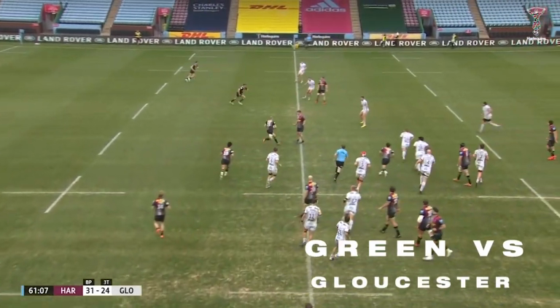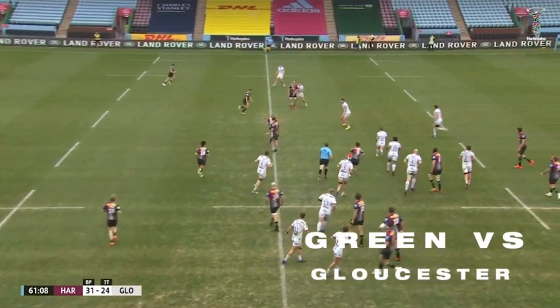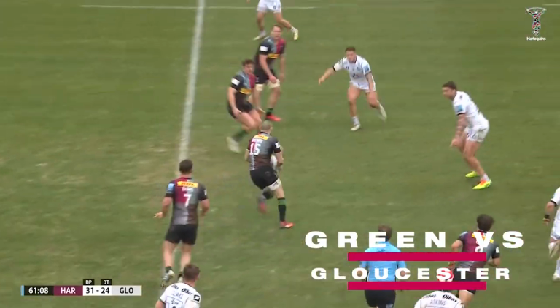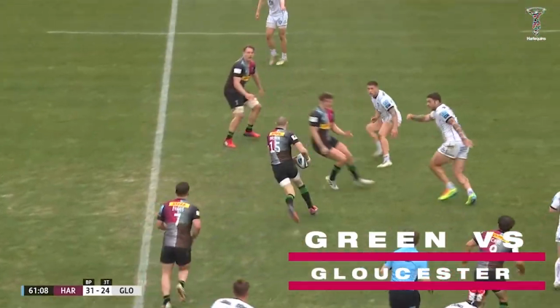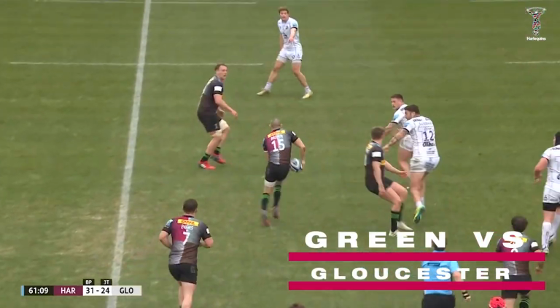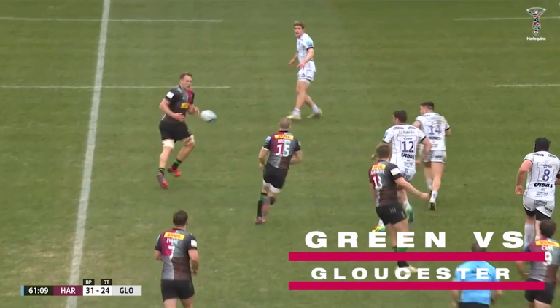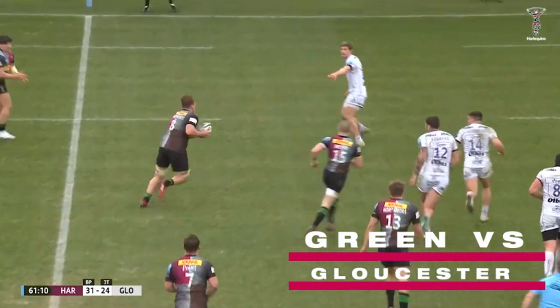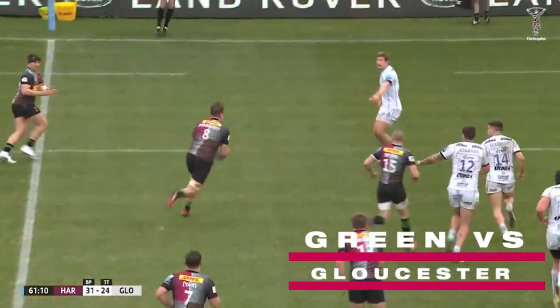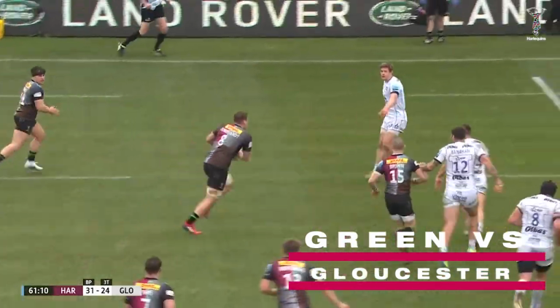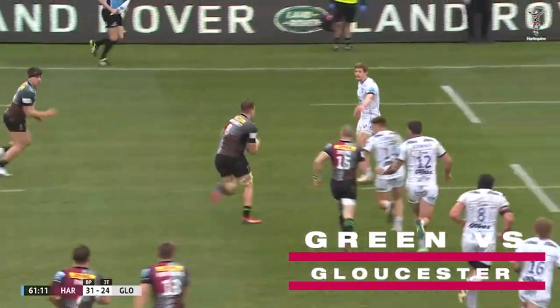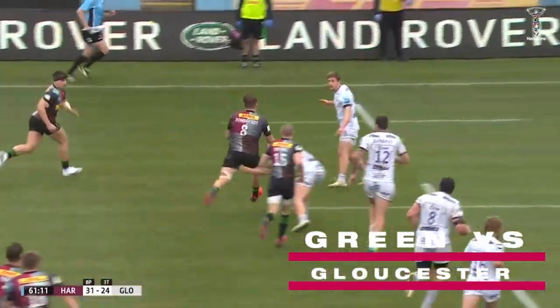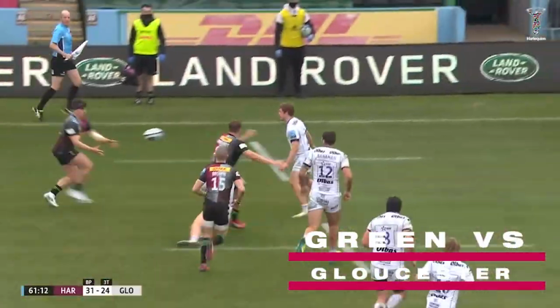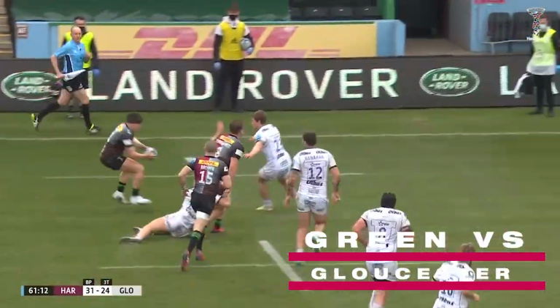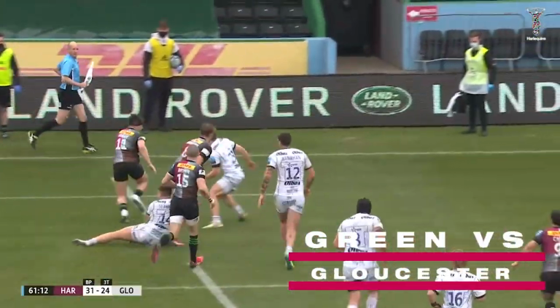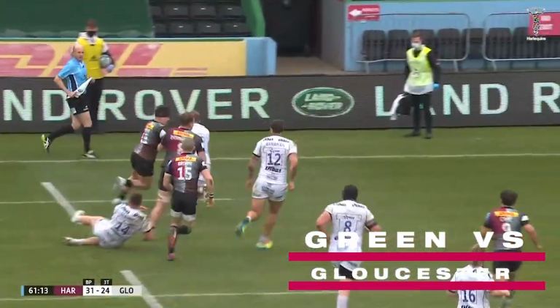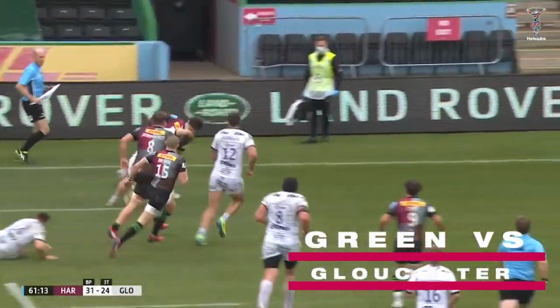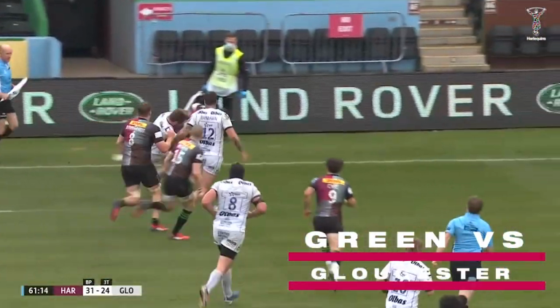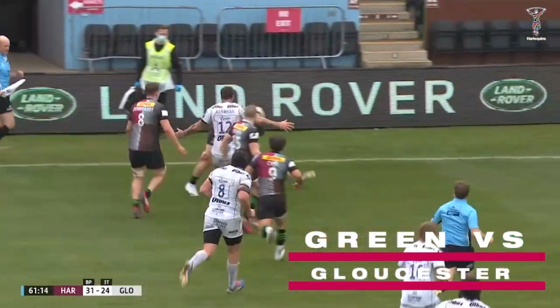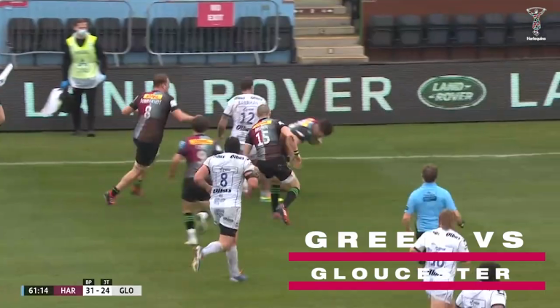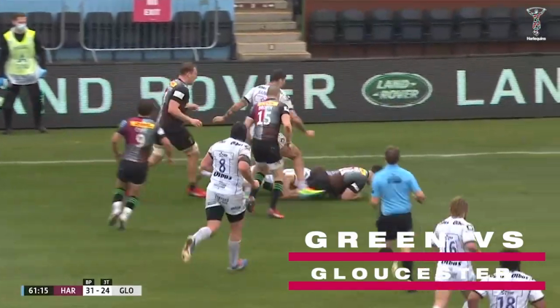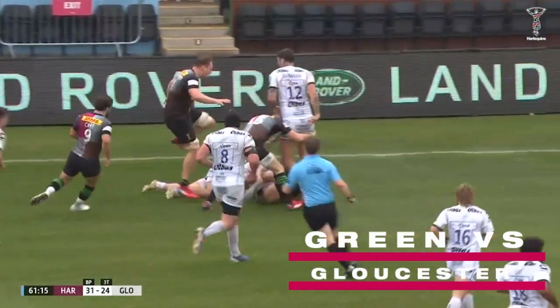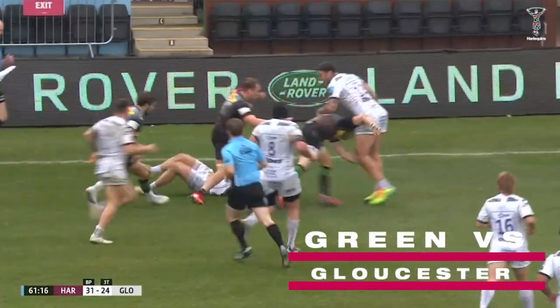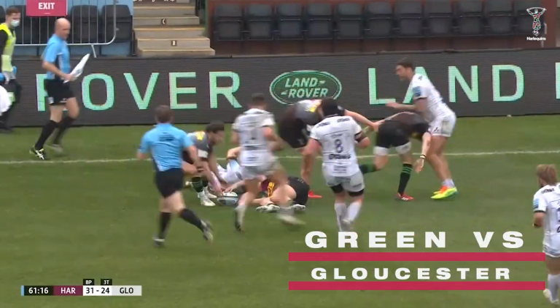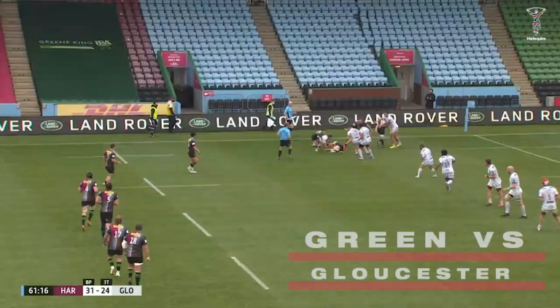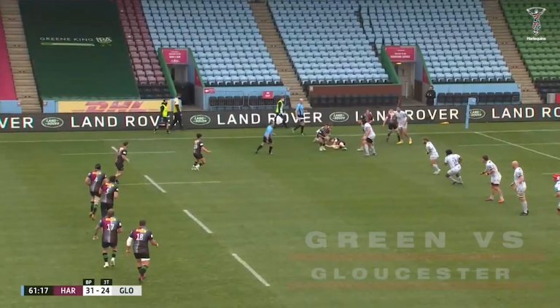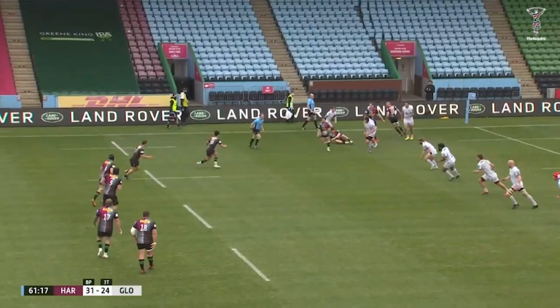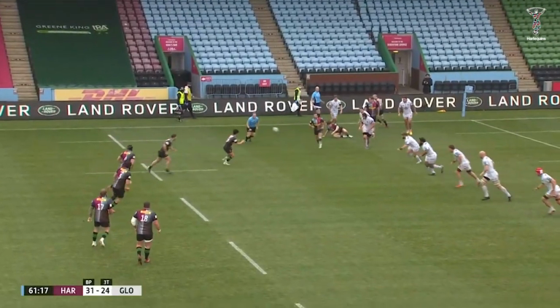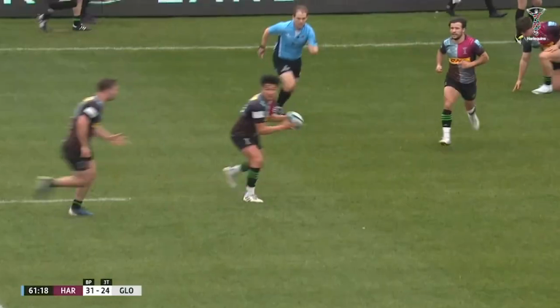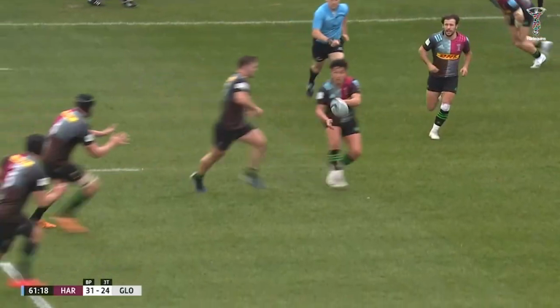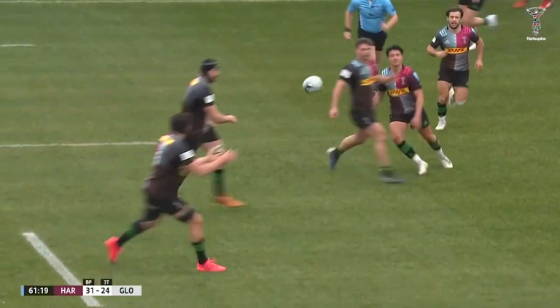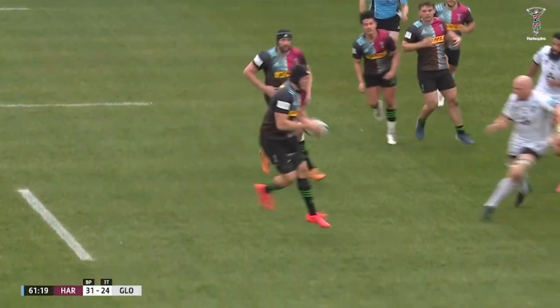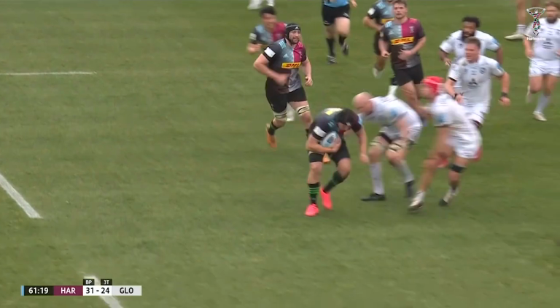Into the midfield. Brown using the people around him. One of them is Dom Brant. Dom Brant with a one-handed pass off to Caden Murley. Murley, one of the many try scorers from the first half for Quinns.